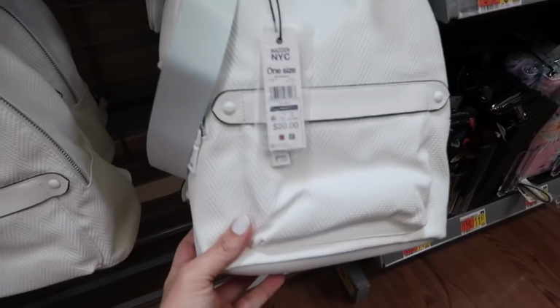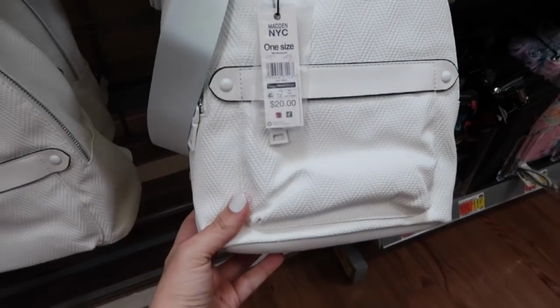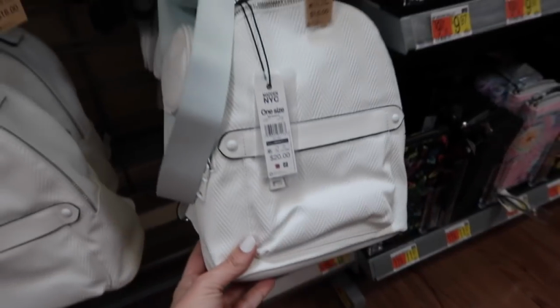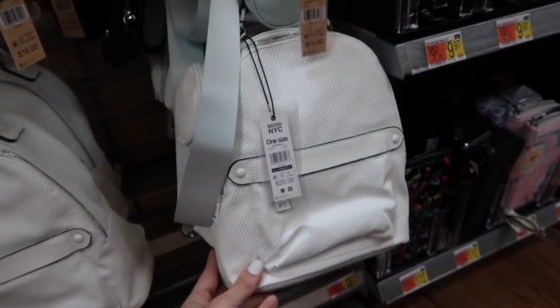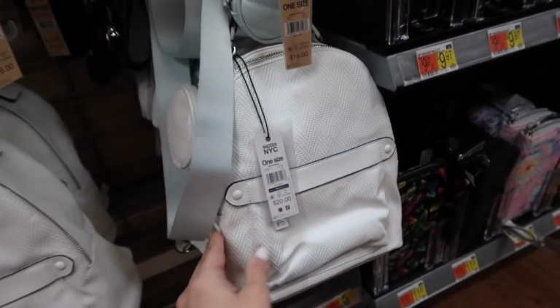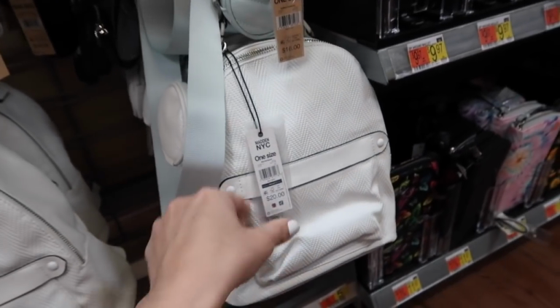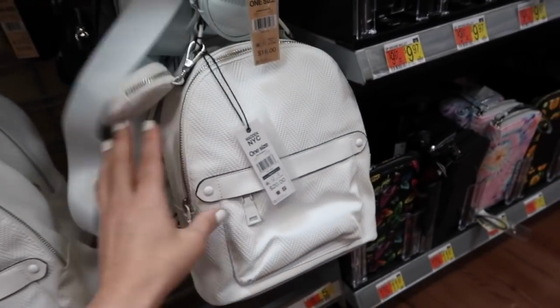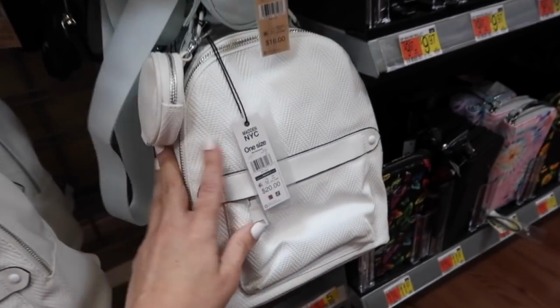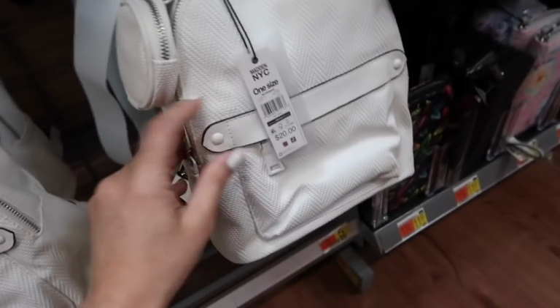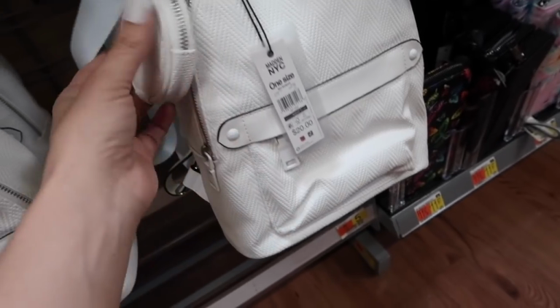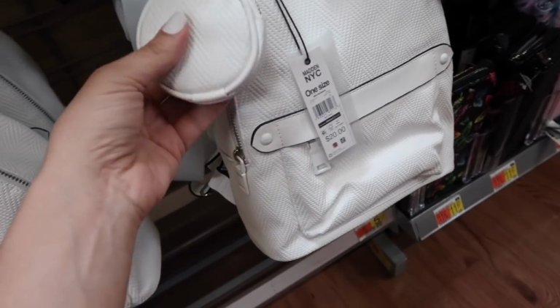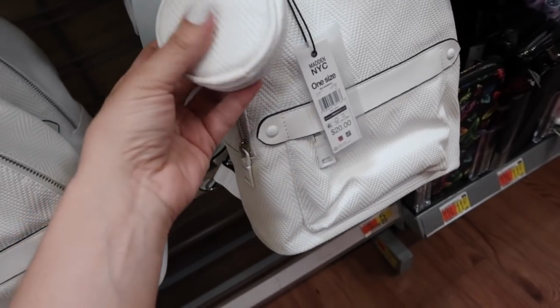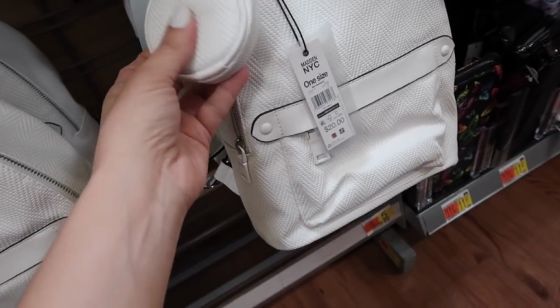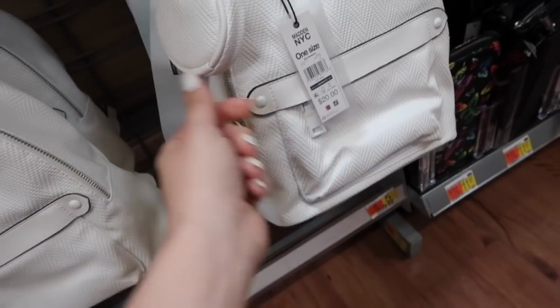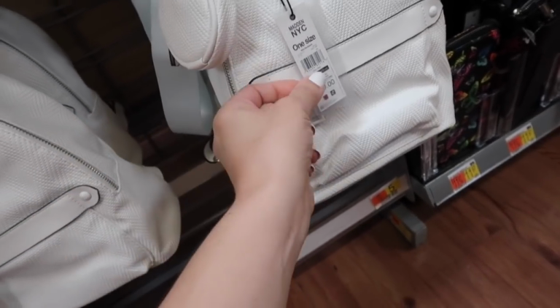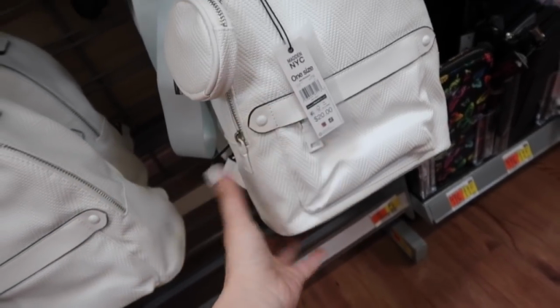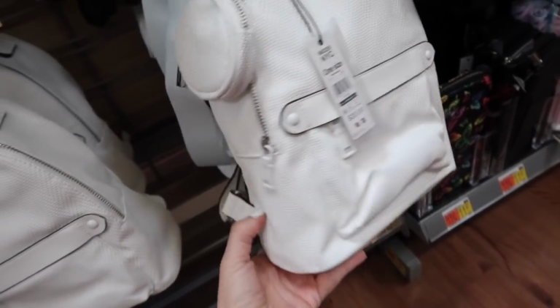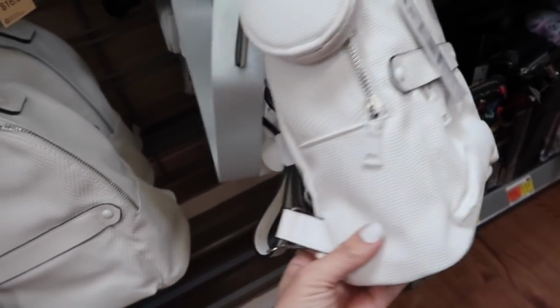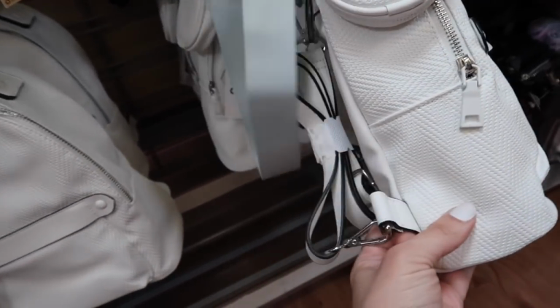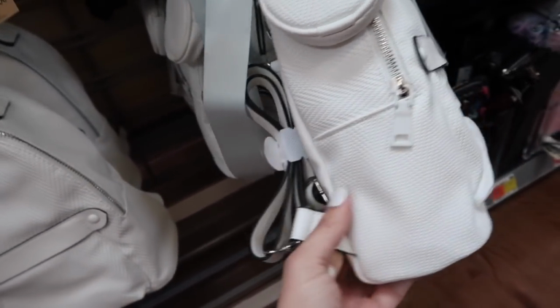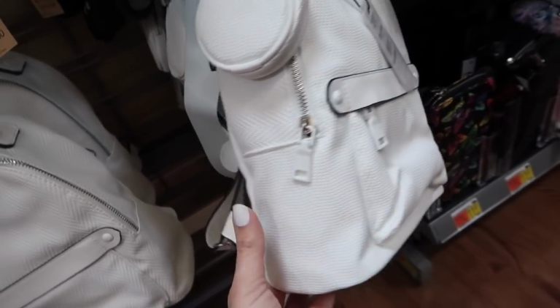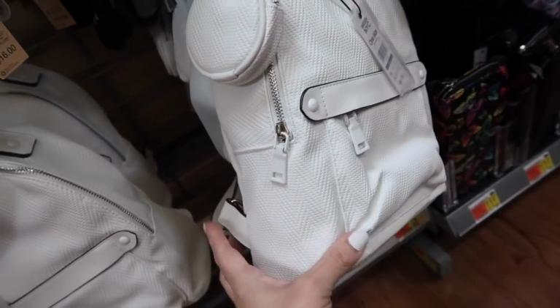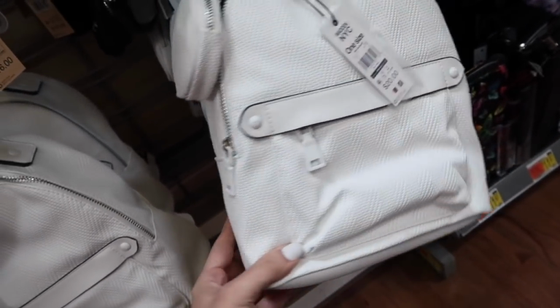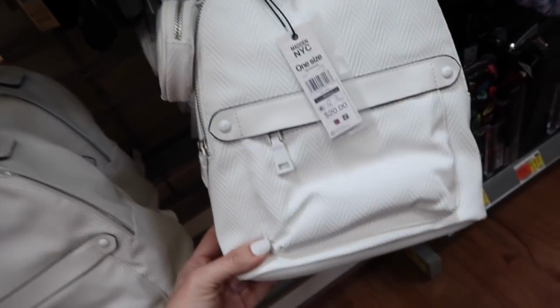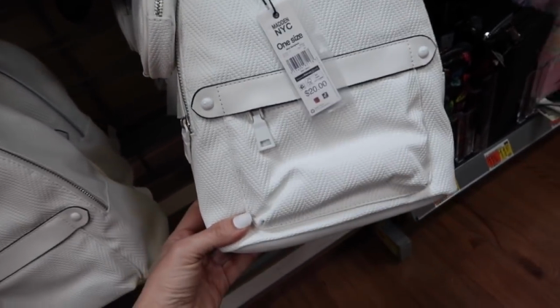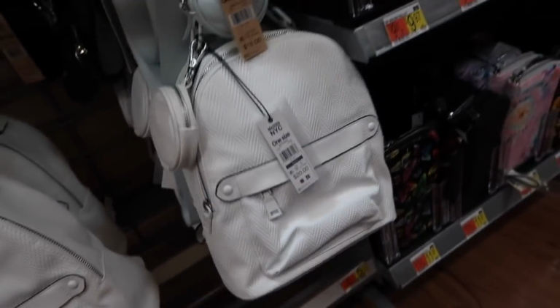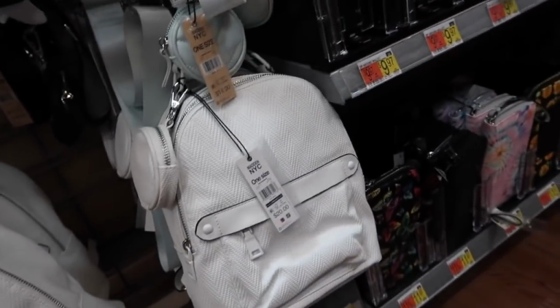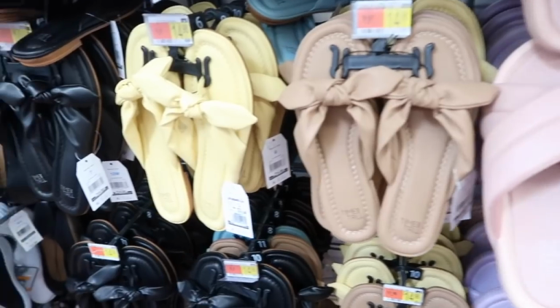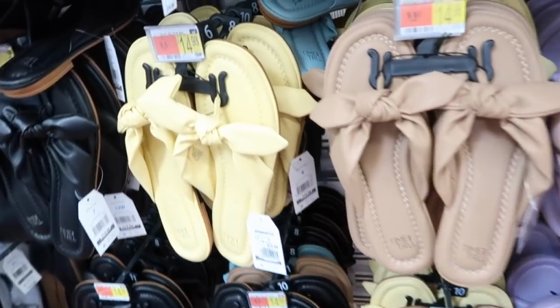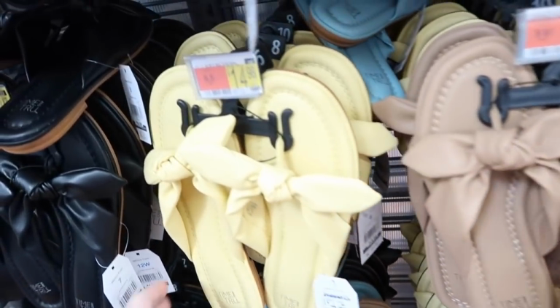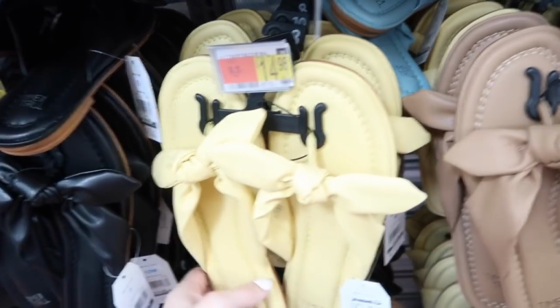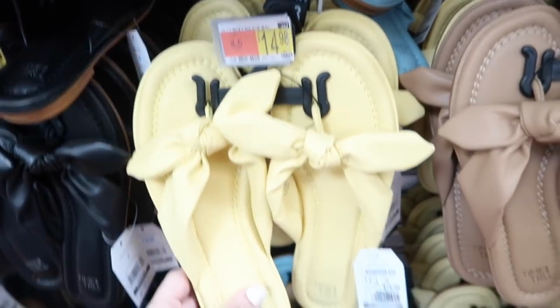New mini backpack from Madden NYC — it has this textured material with the little coin purse. They're $20; I think I saw it comes in a few other colors online. Moving on to the shoes!